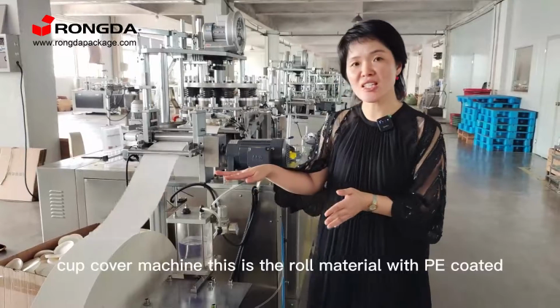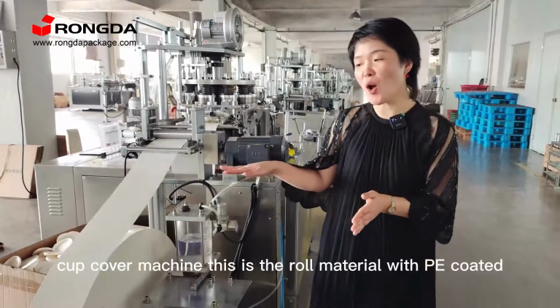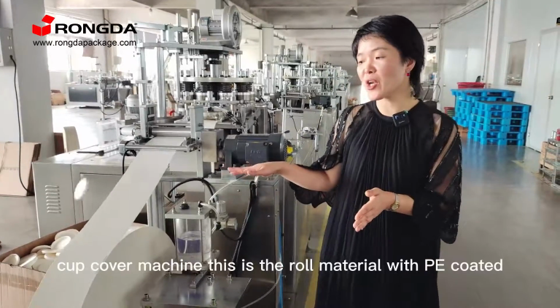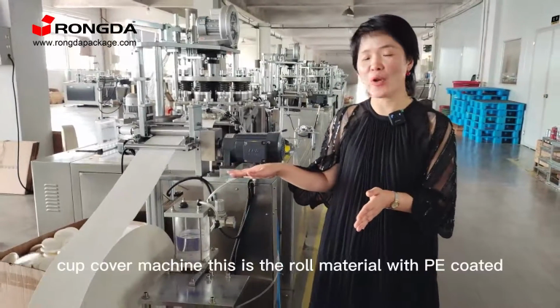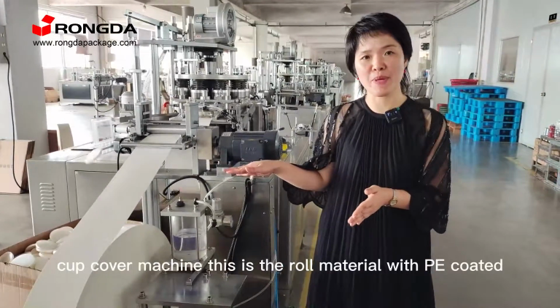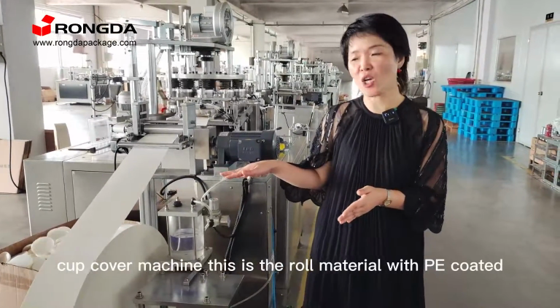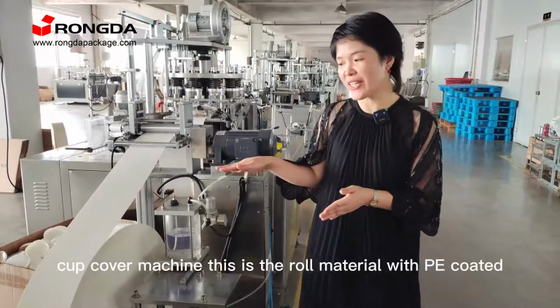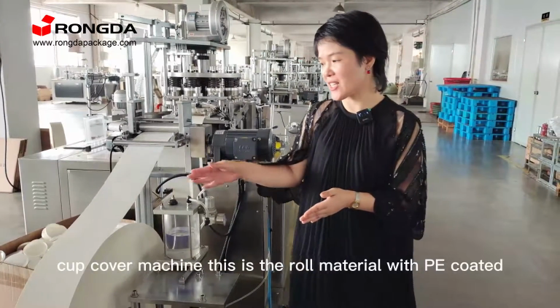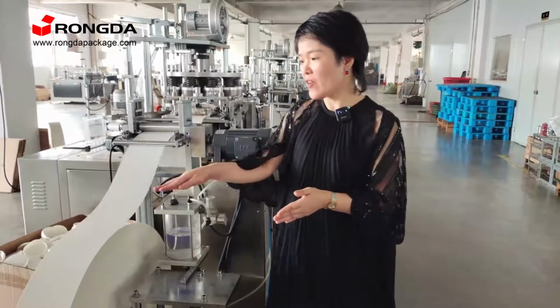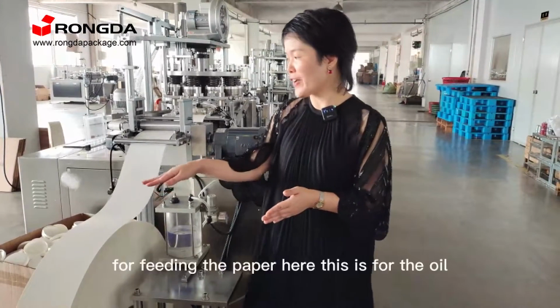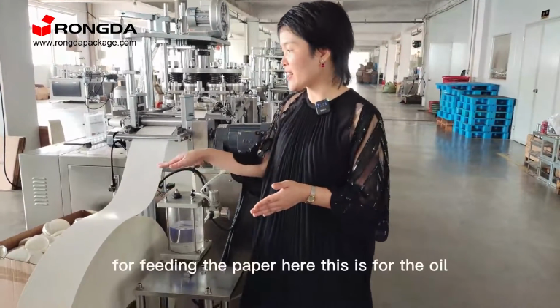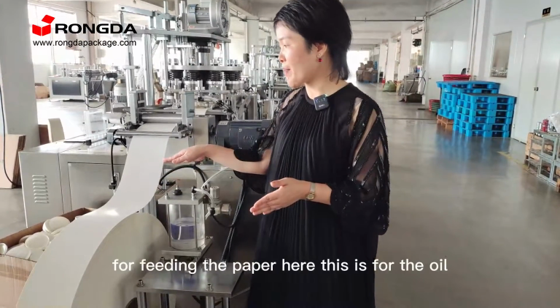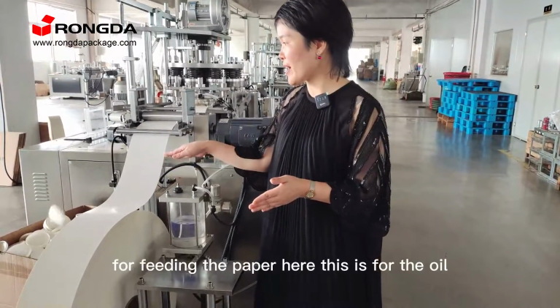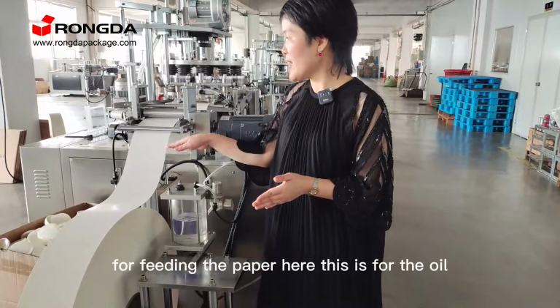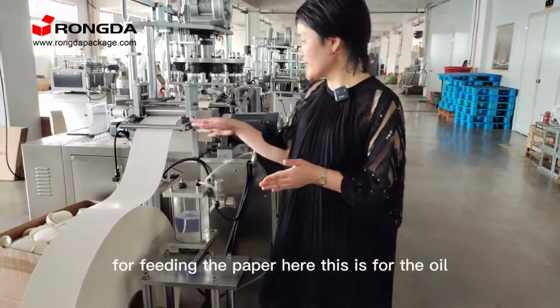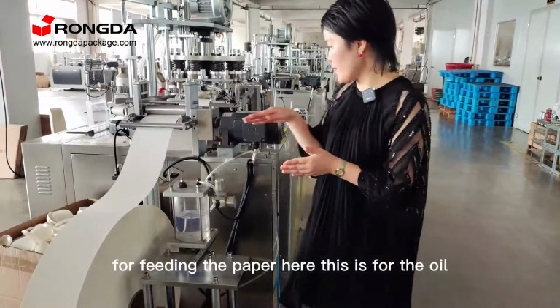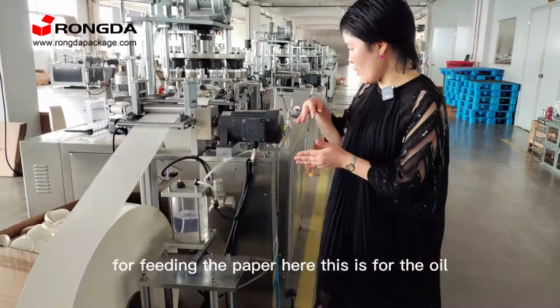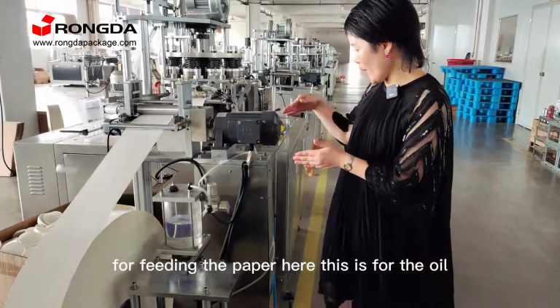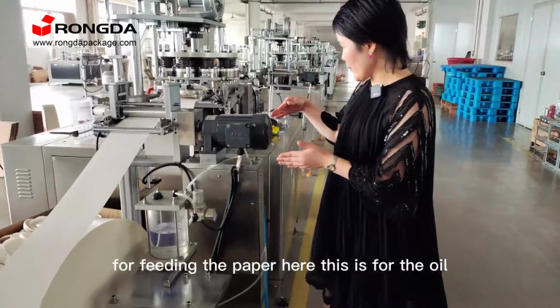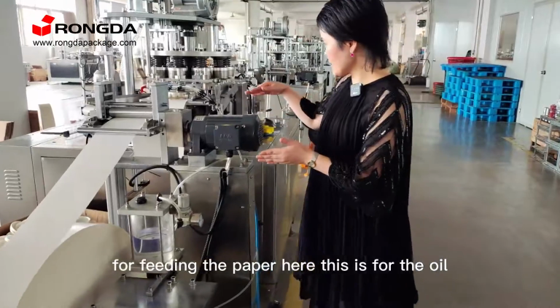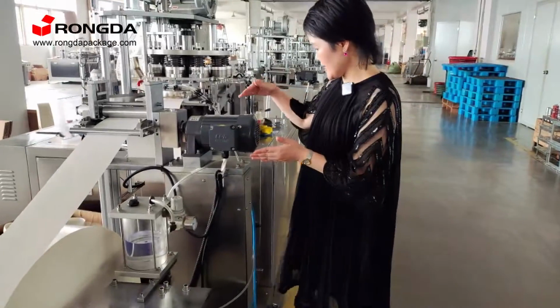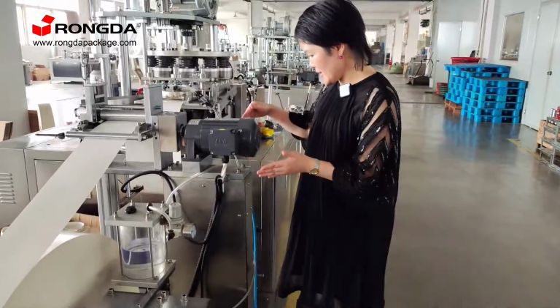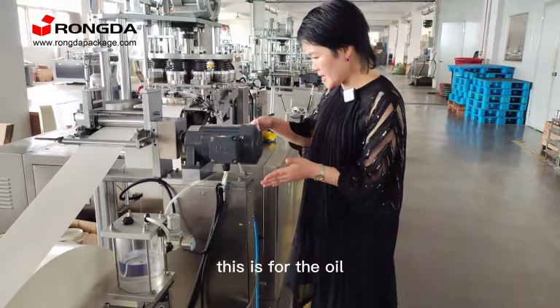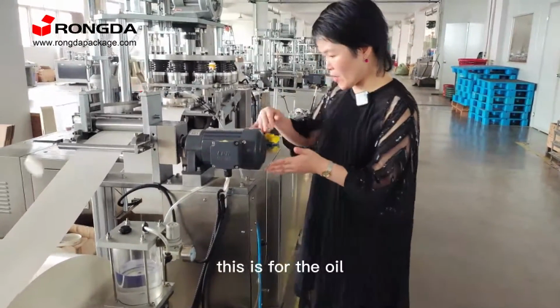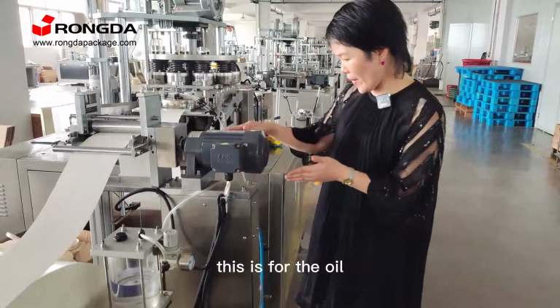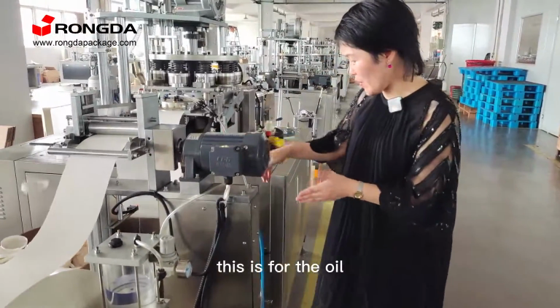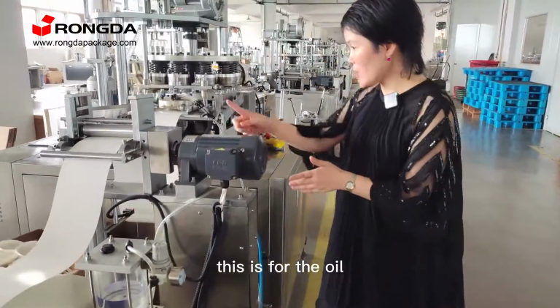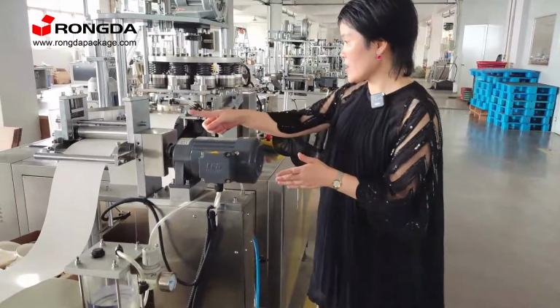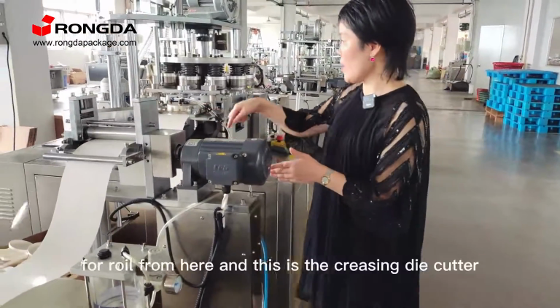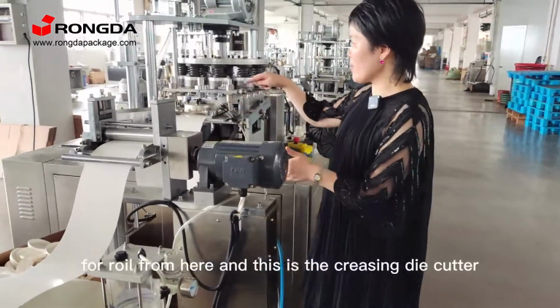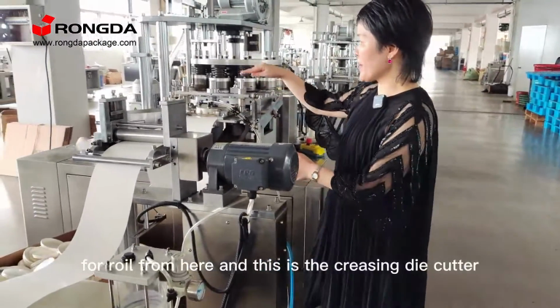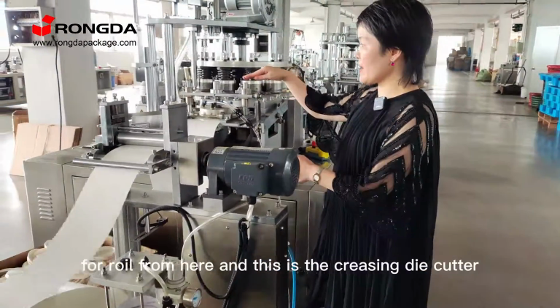This is a long material with PE coated for filling the paper here. This is for the oil, so oil from here.